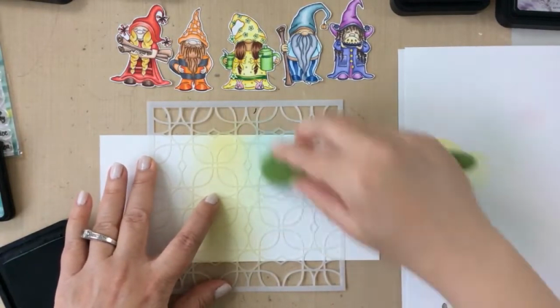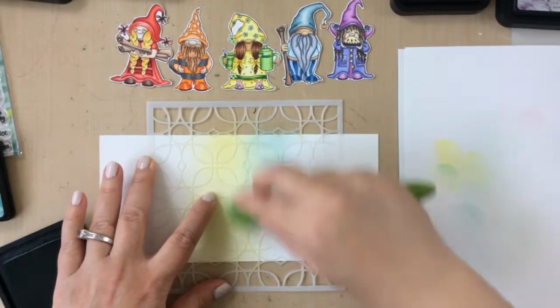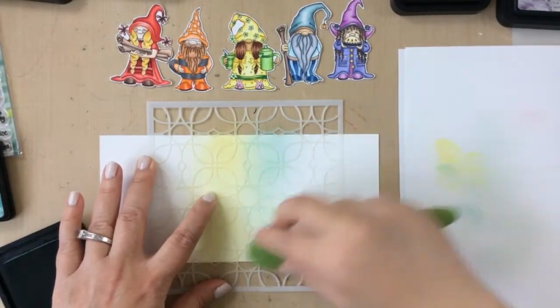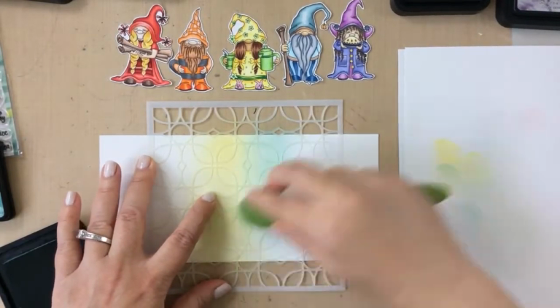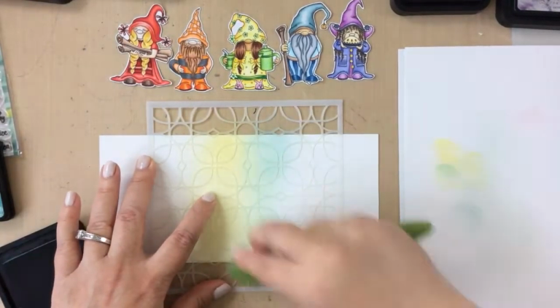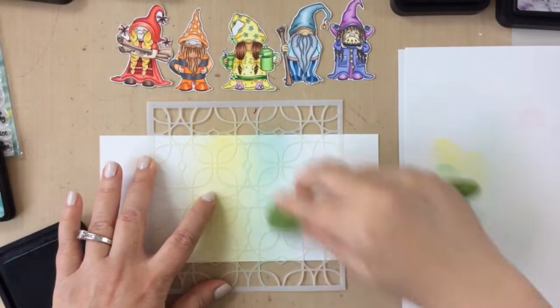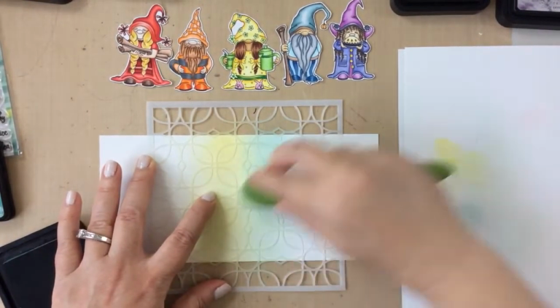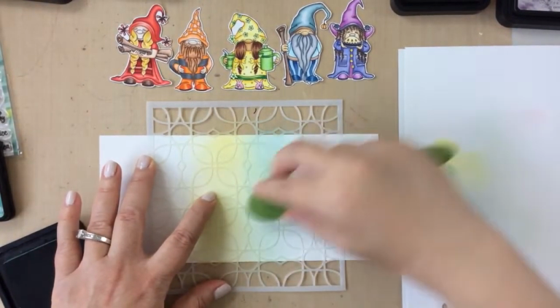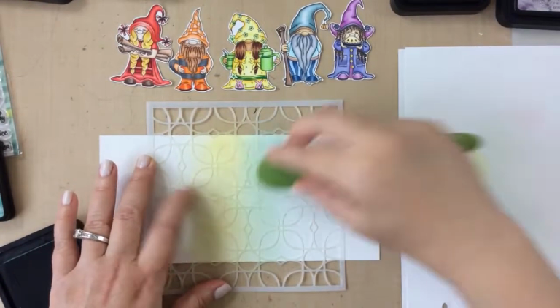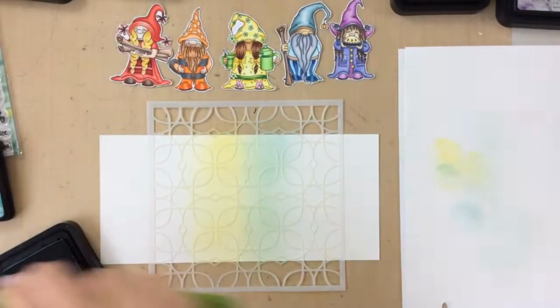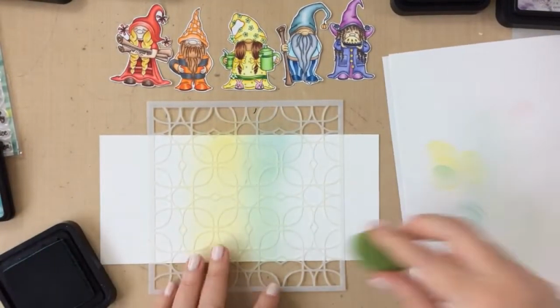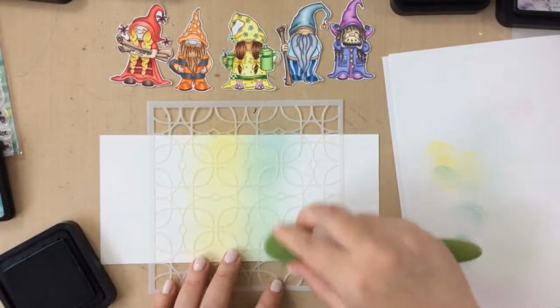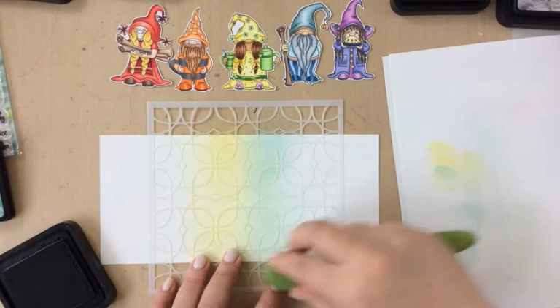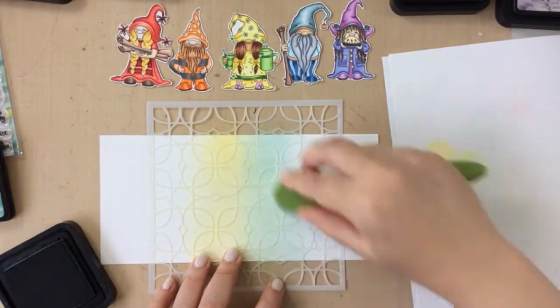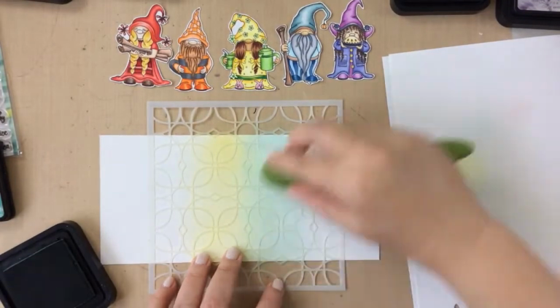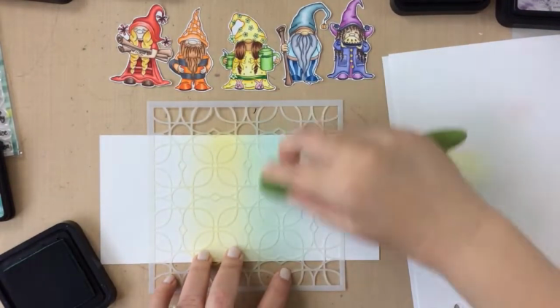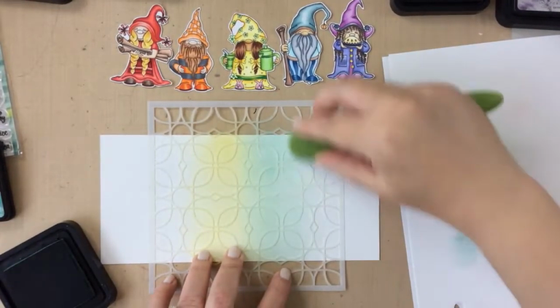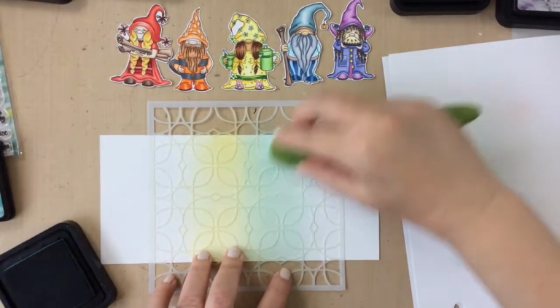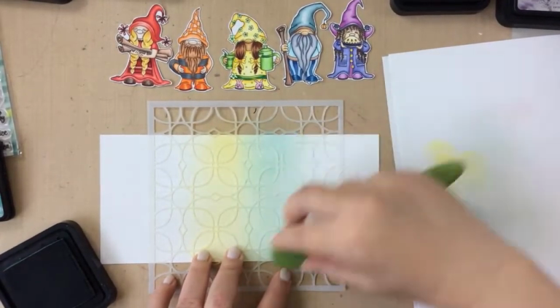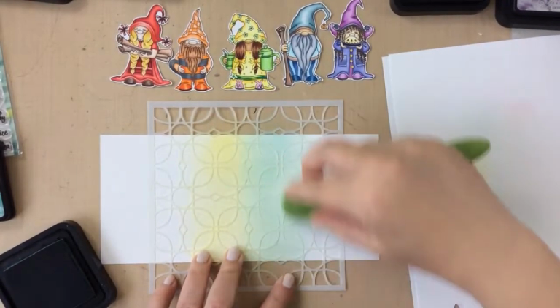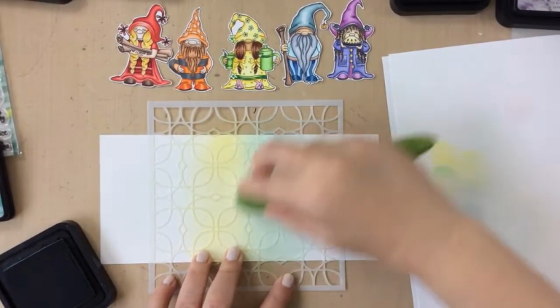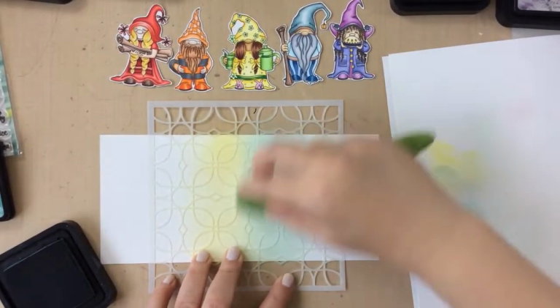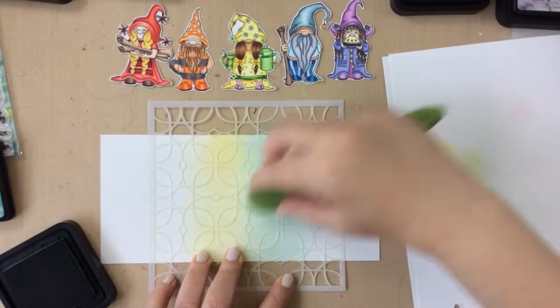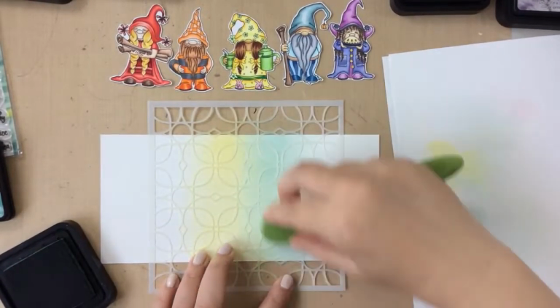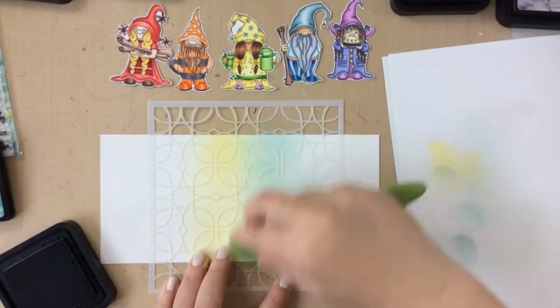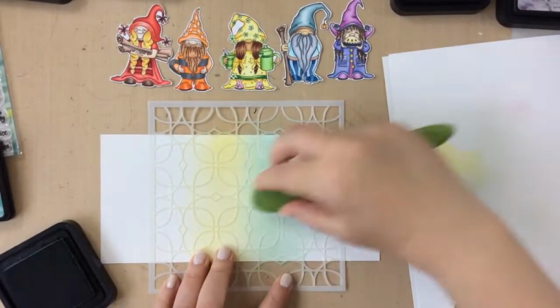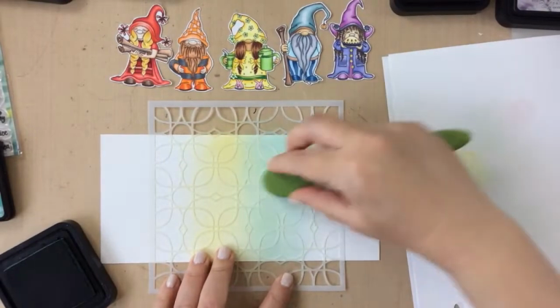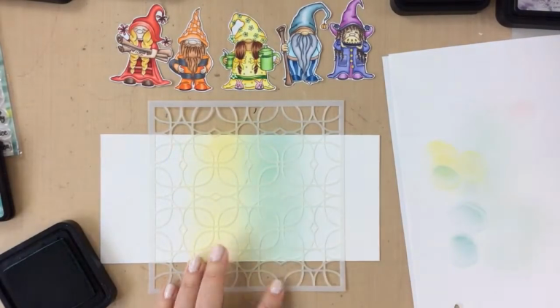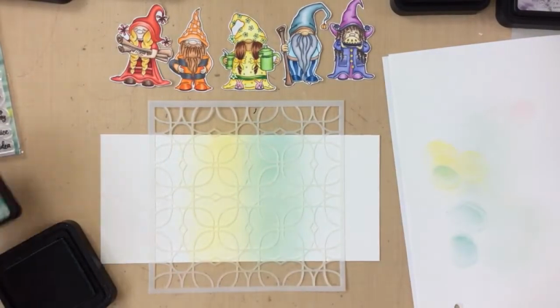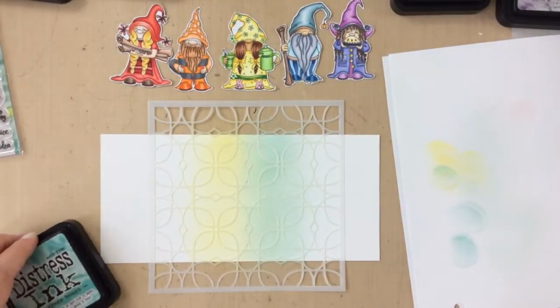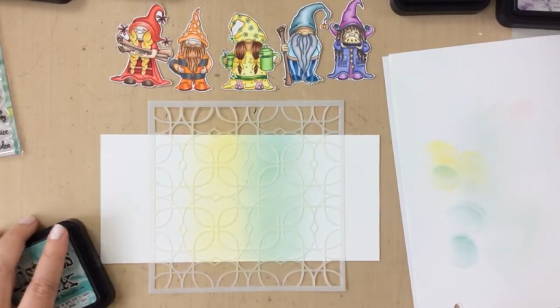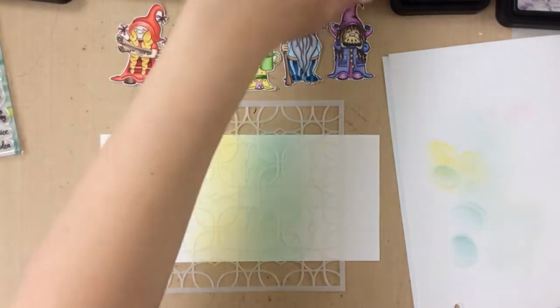So now I'll go in with the green and we're just doing this just off to the right of center for this one. Again I'm going just a little bit further to both the left and the right so I can get a good blend between the colors.